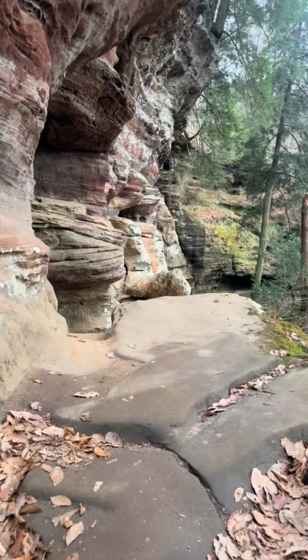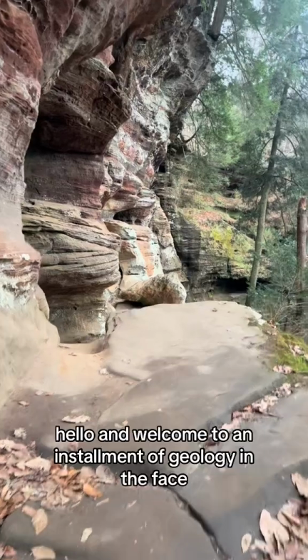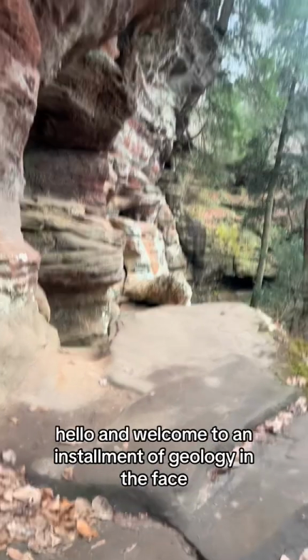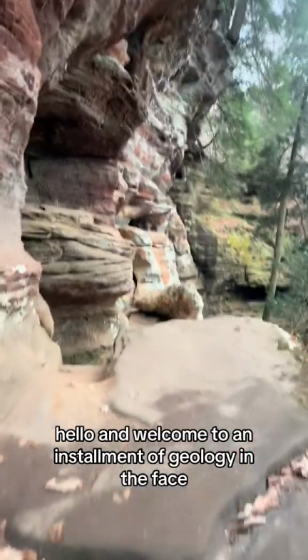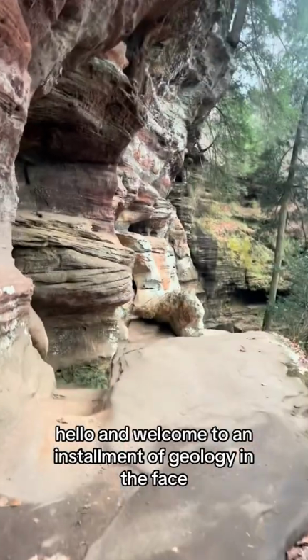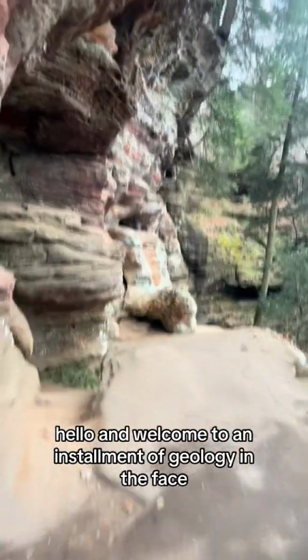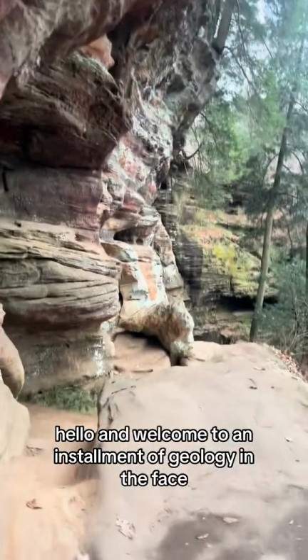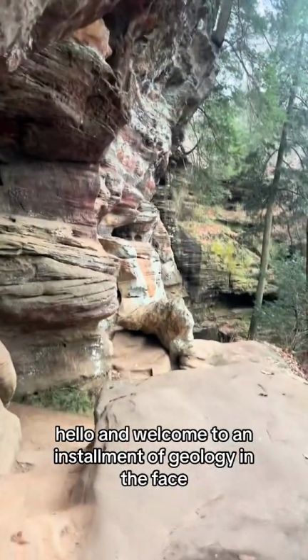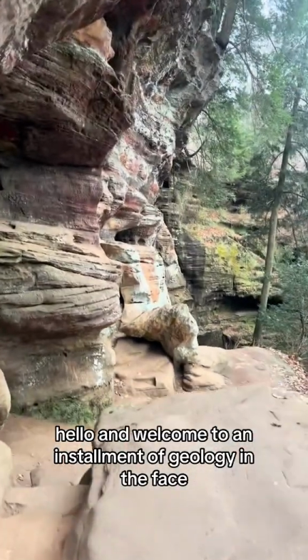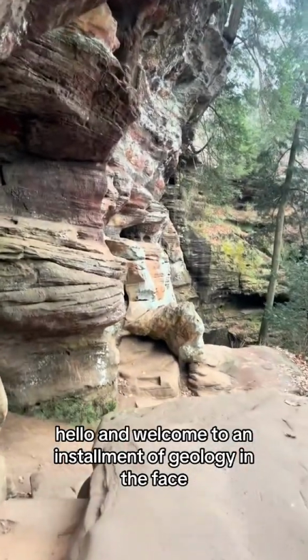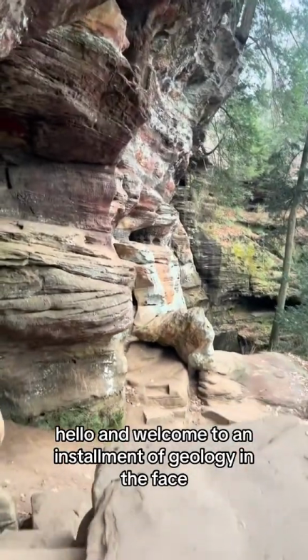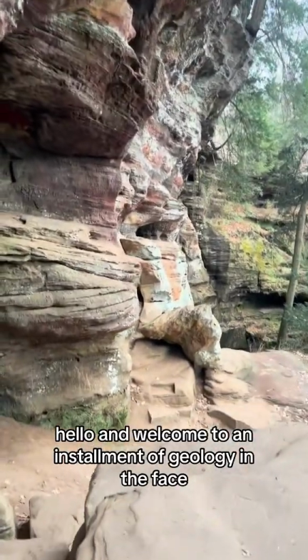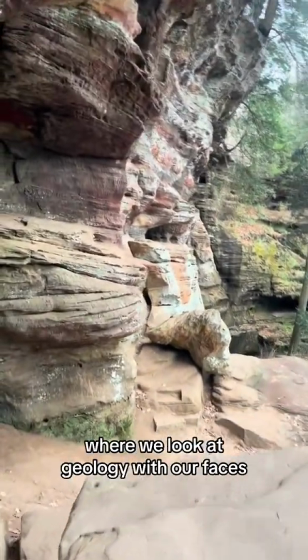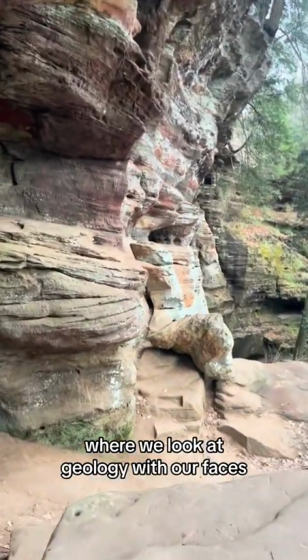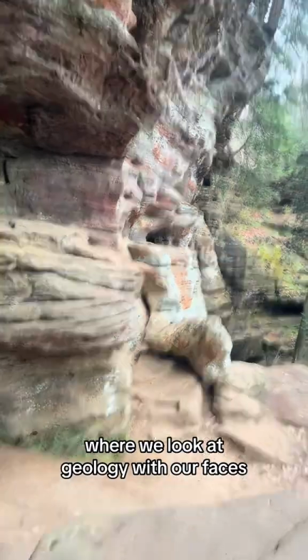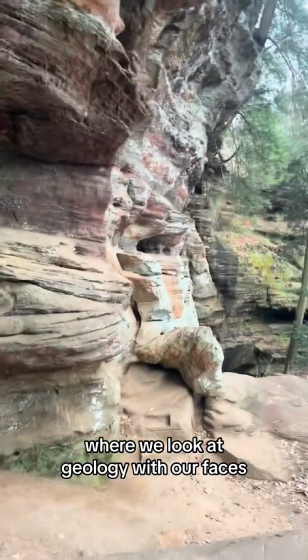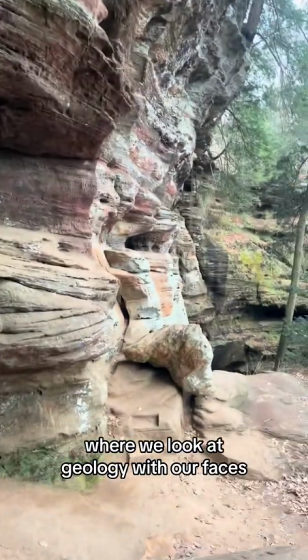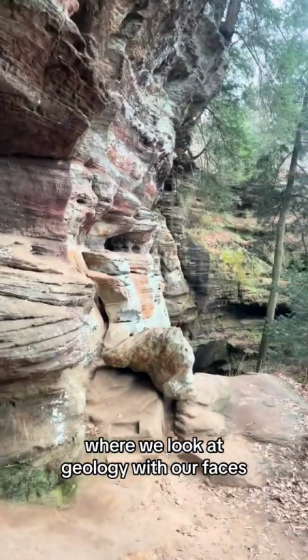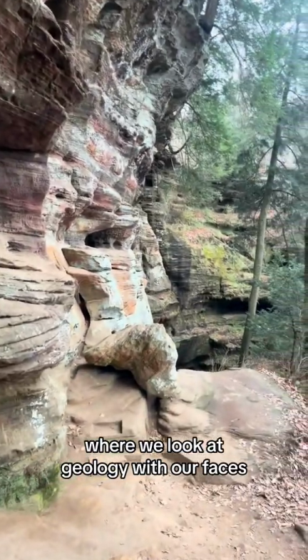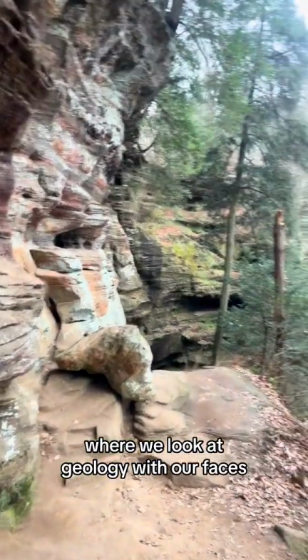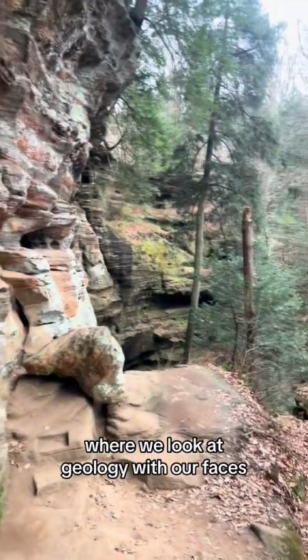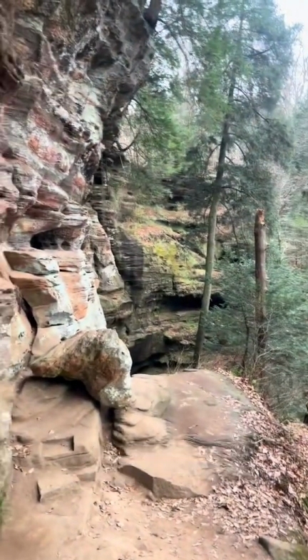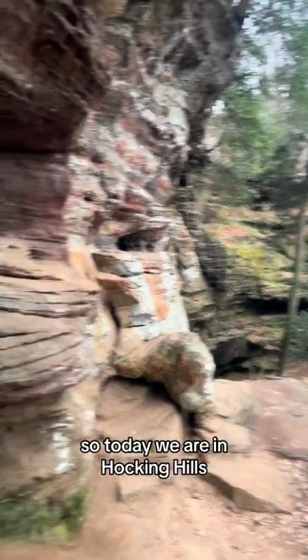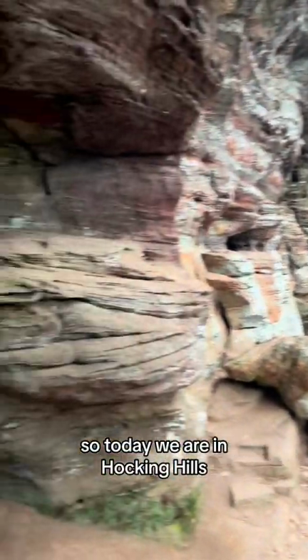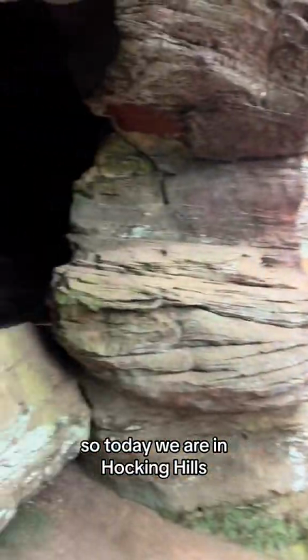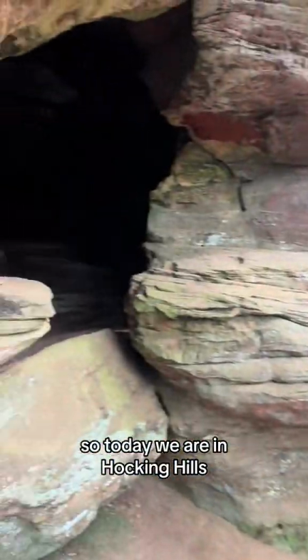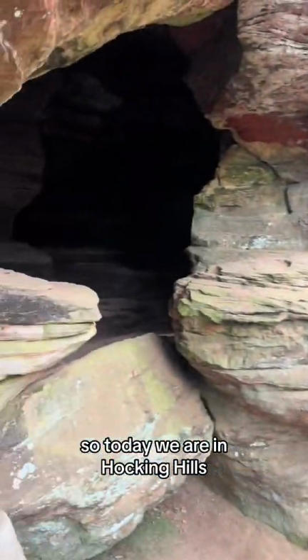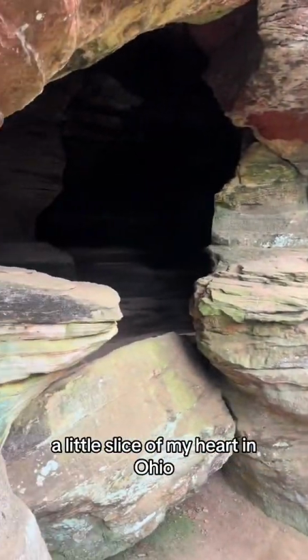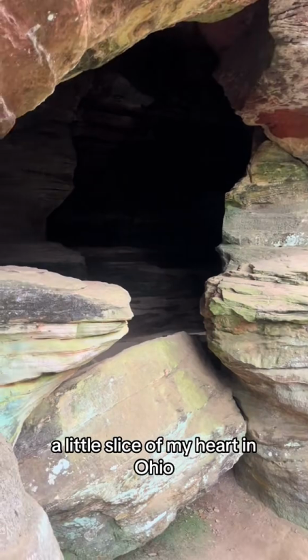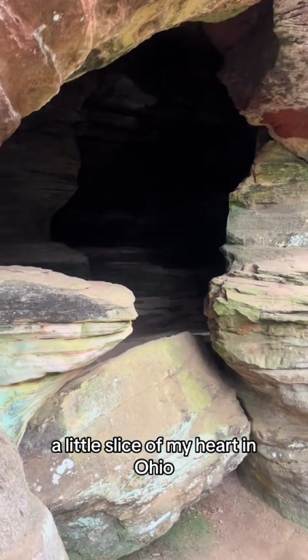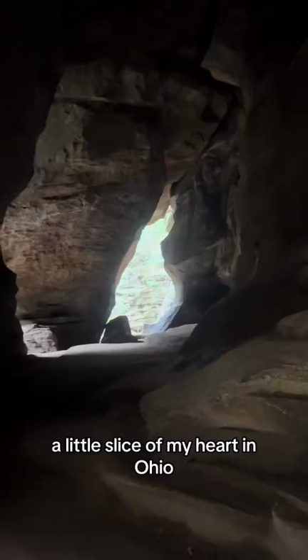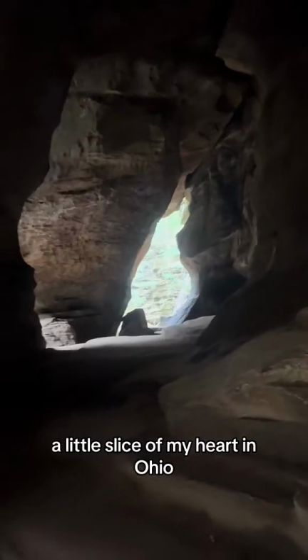Hello, and welcome to an installment of Geology in the Face, where we look at geology with our faces. Today we are in Hocking Hills, a little slice of my heart in Ohio.